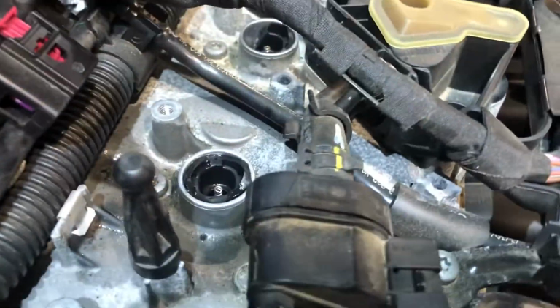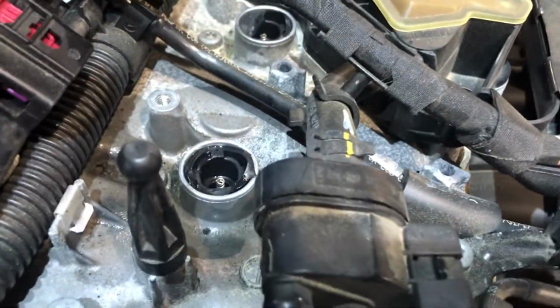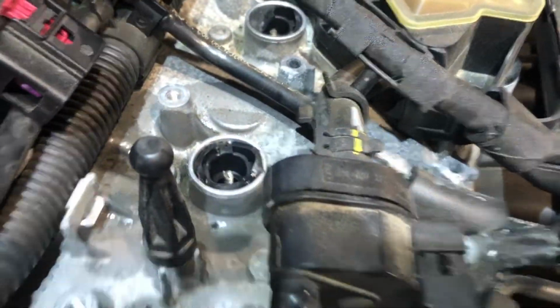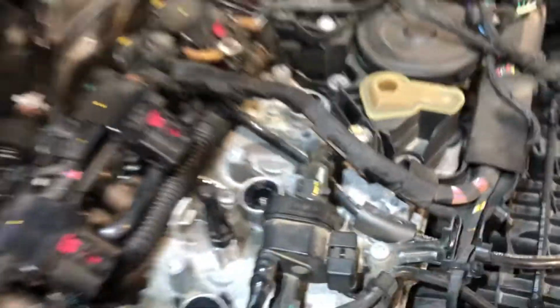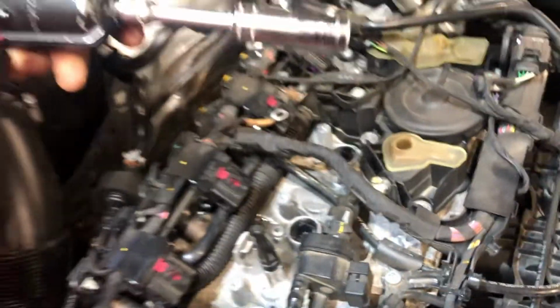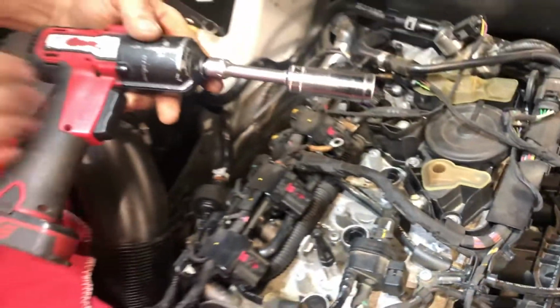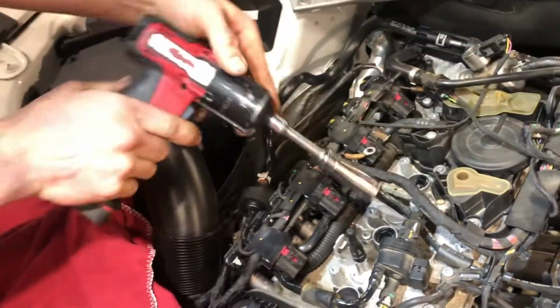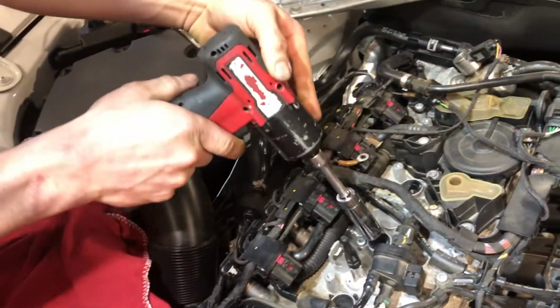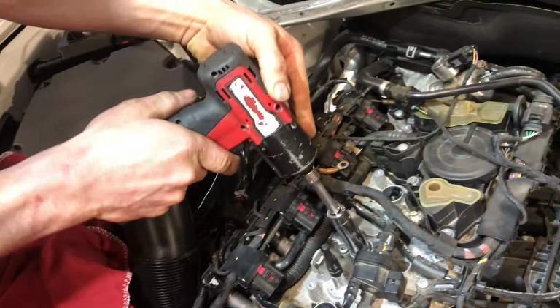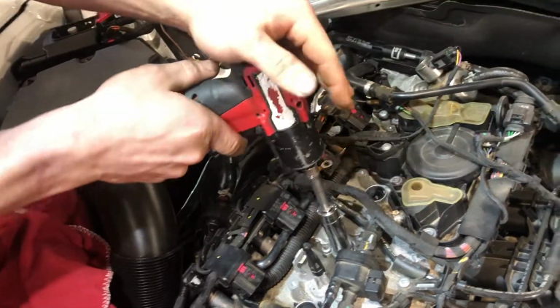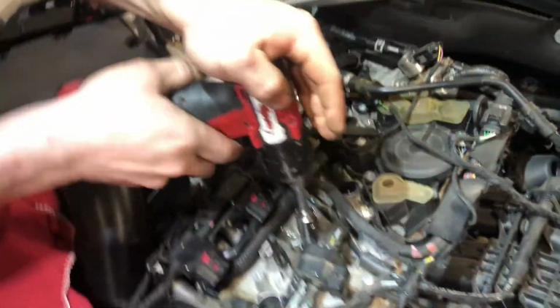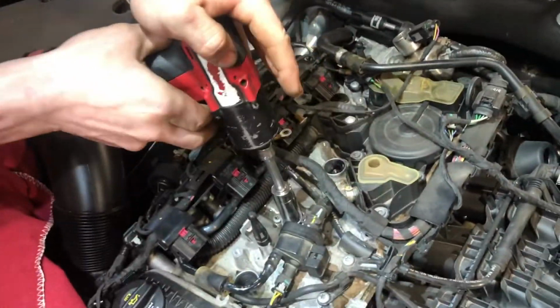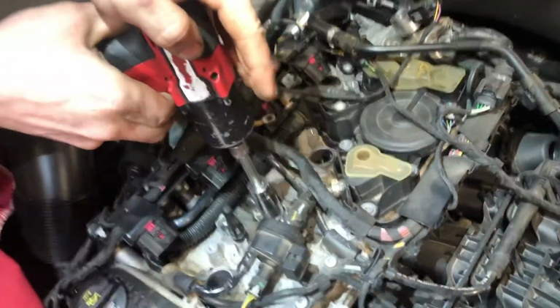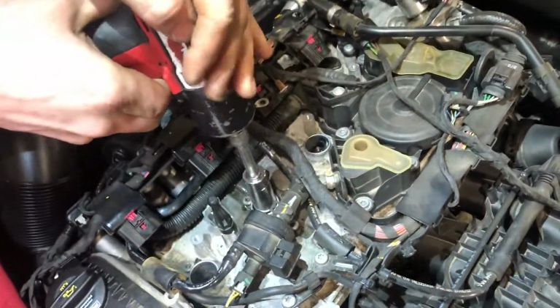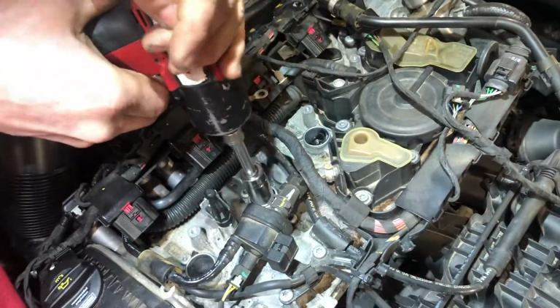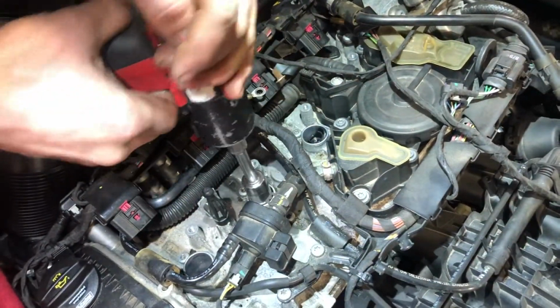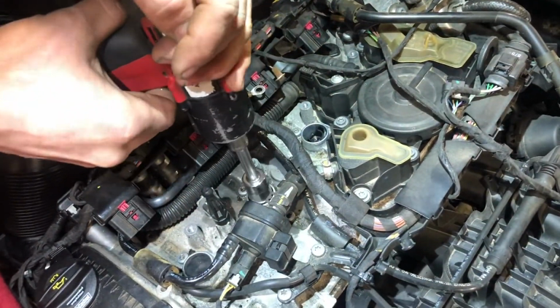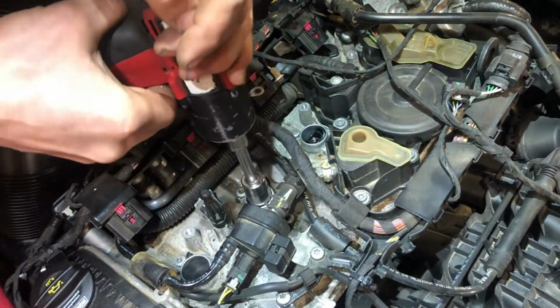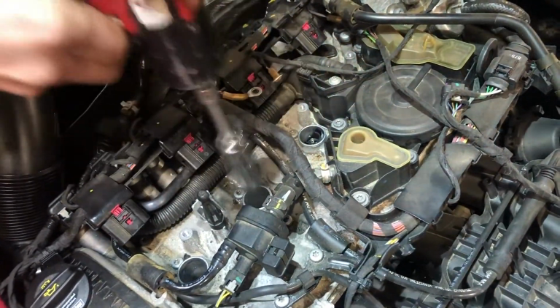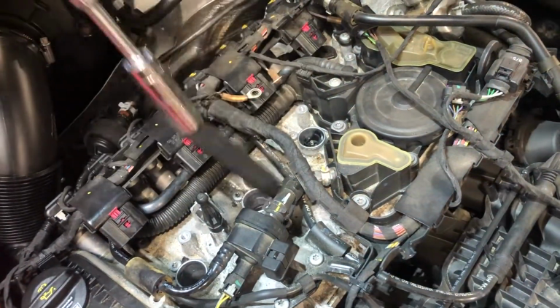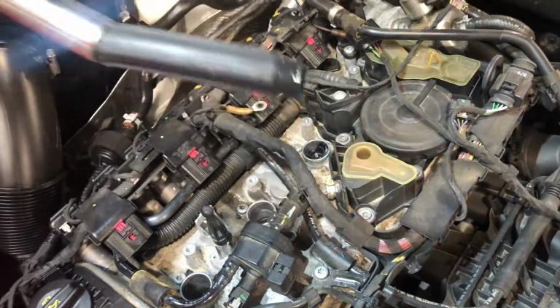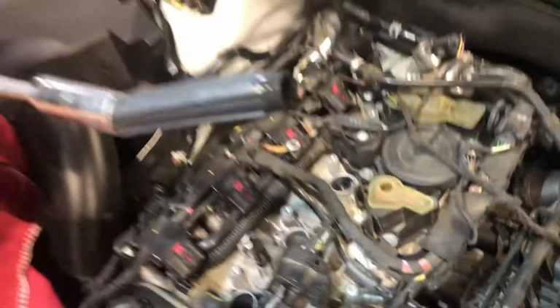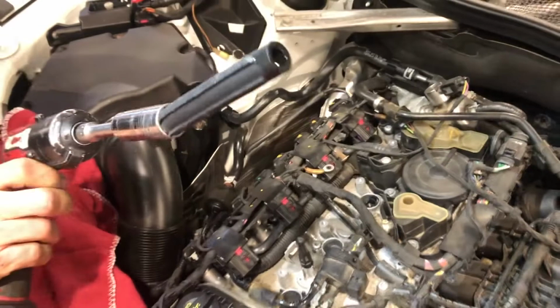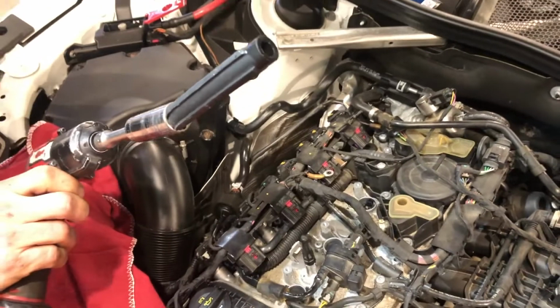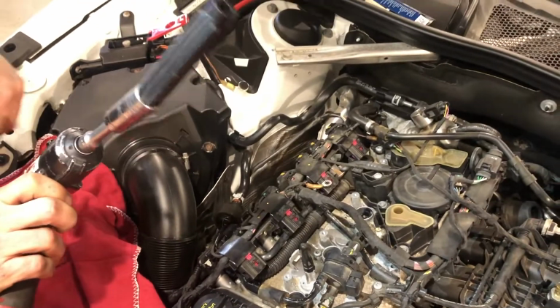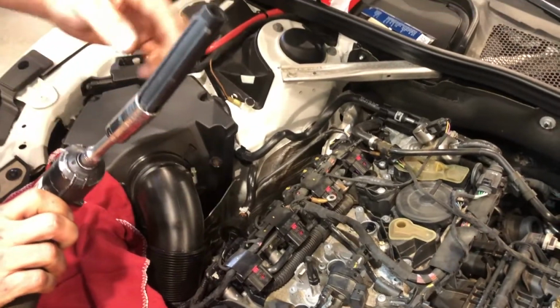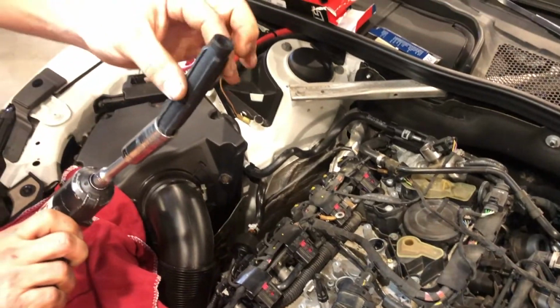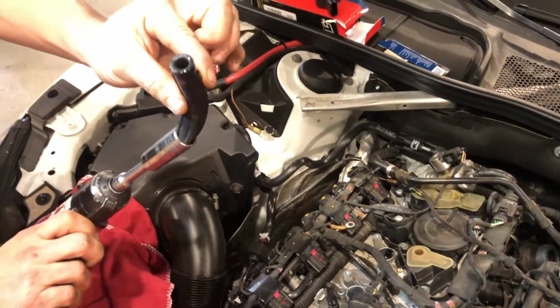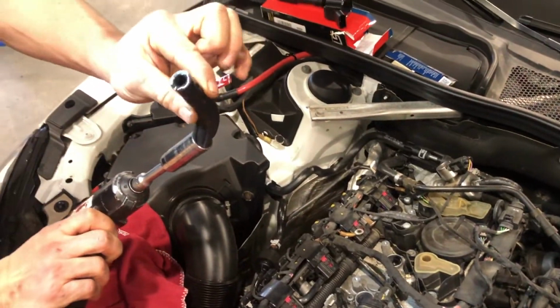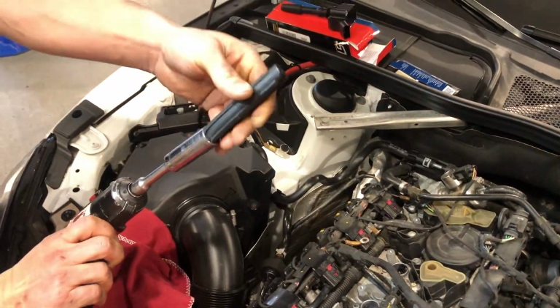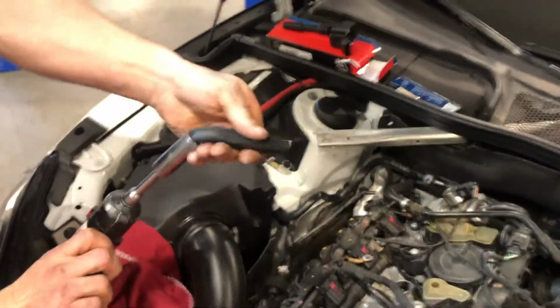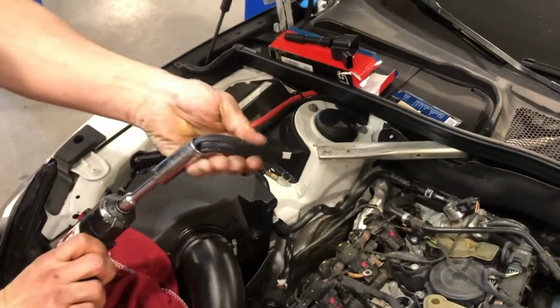17mm socket and a small impact. As soon as it's right there — boom. Magic trick's done. Comes right out every time.